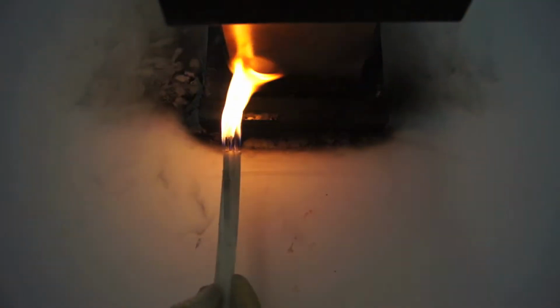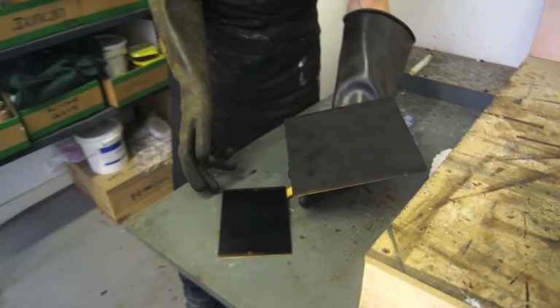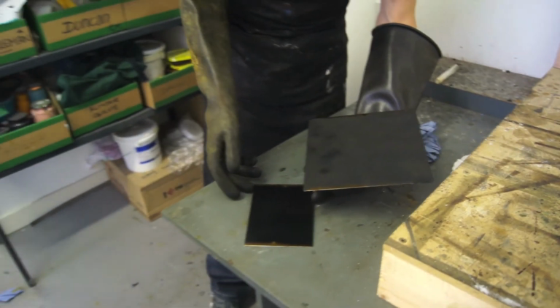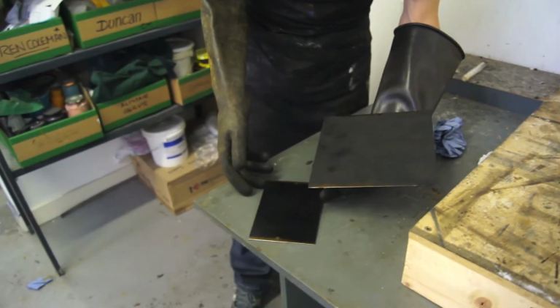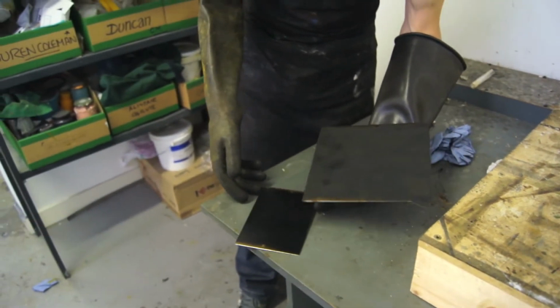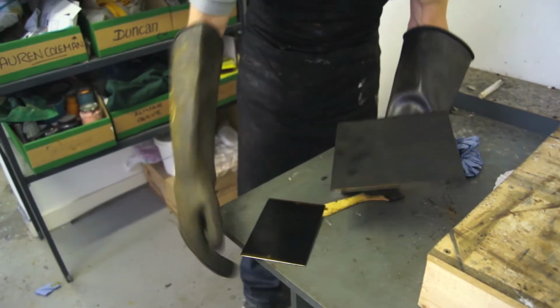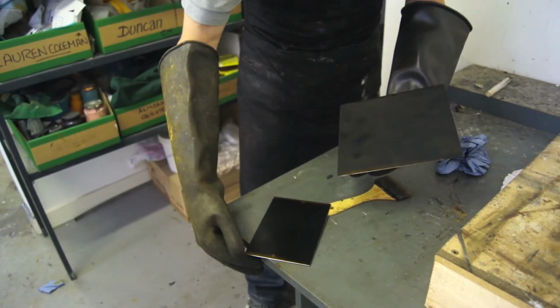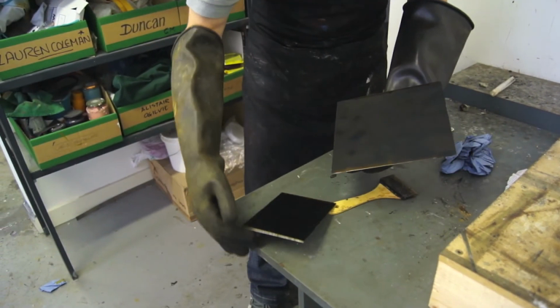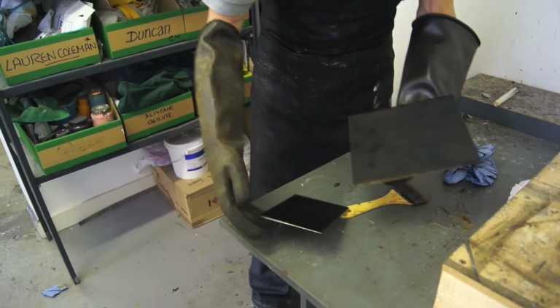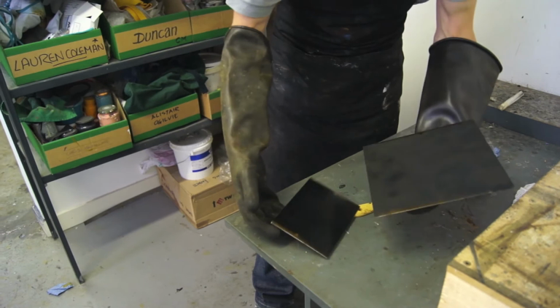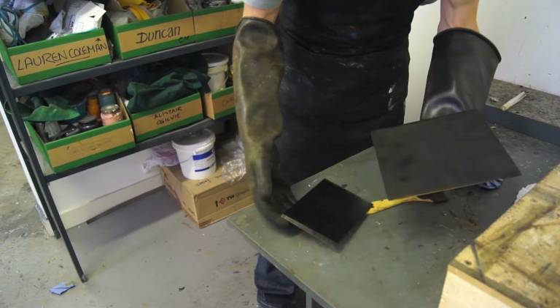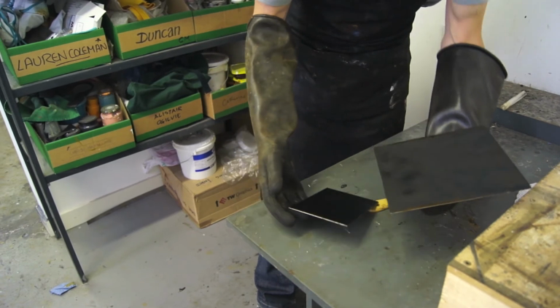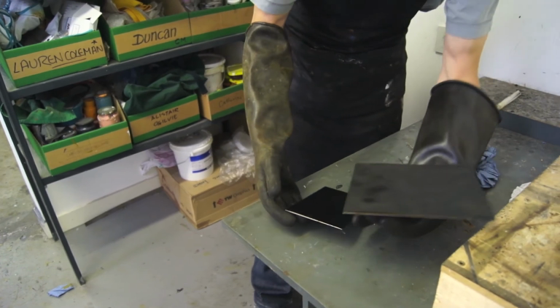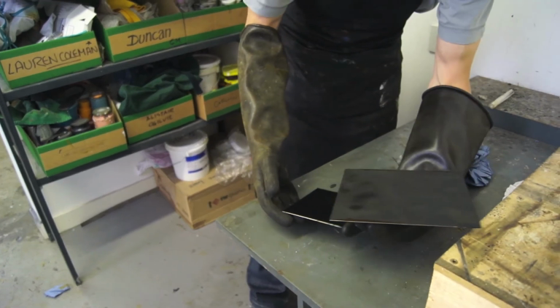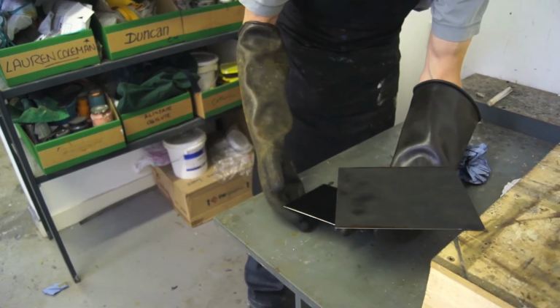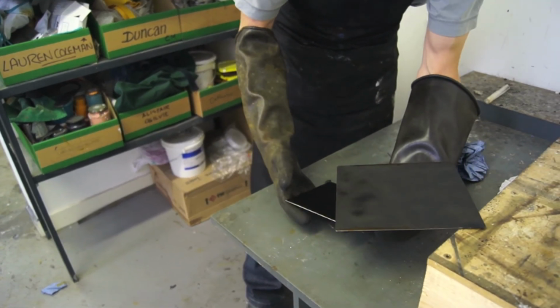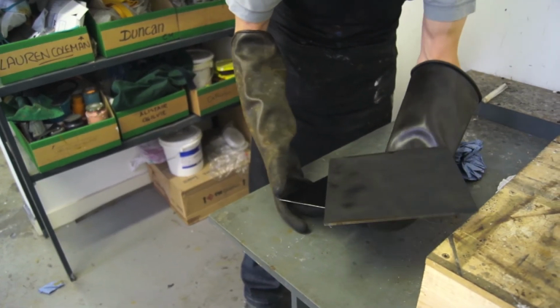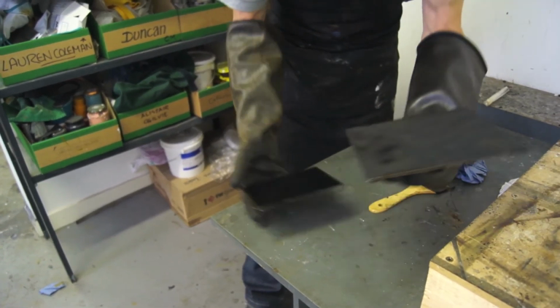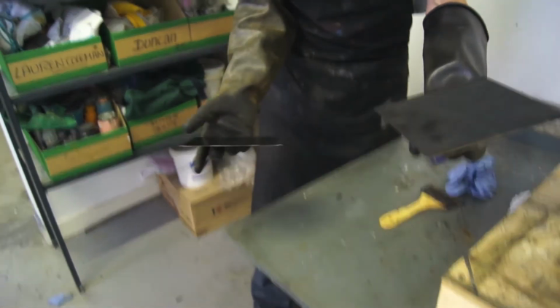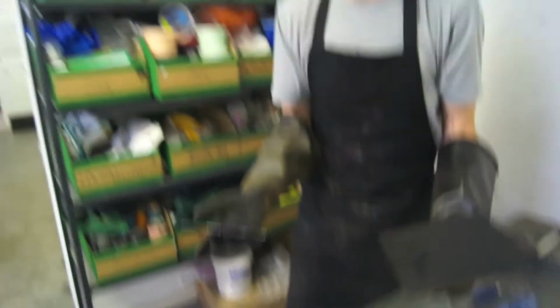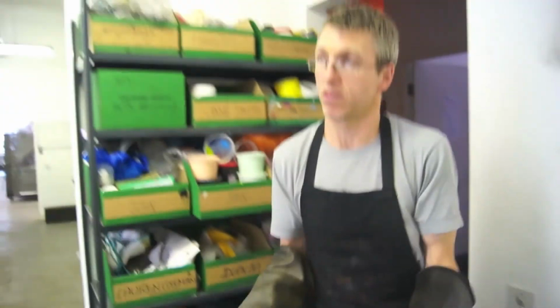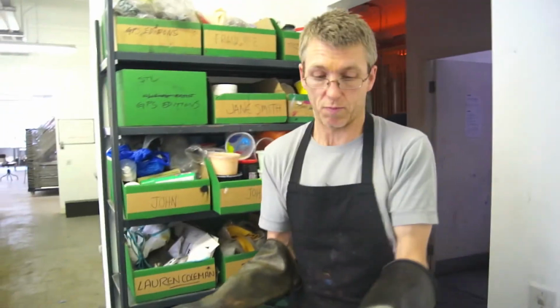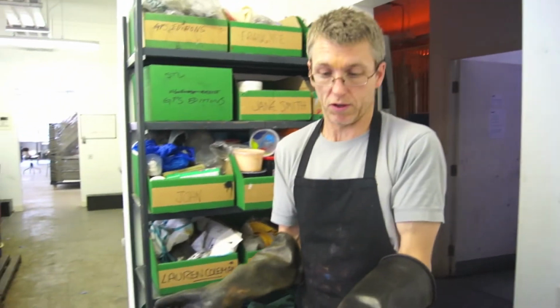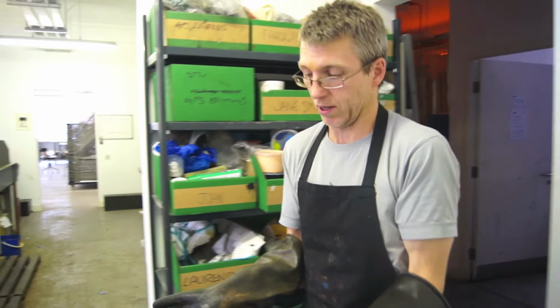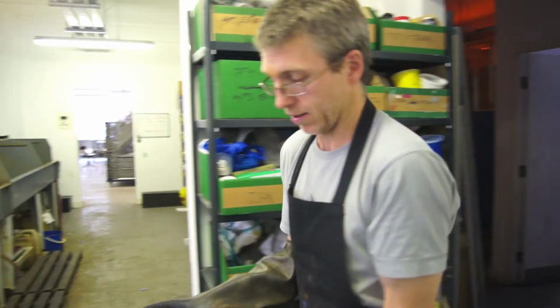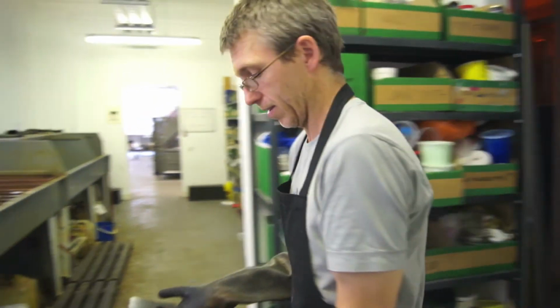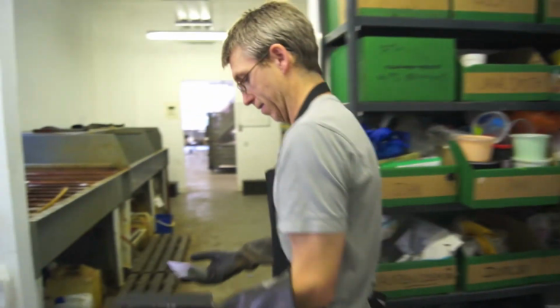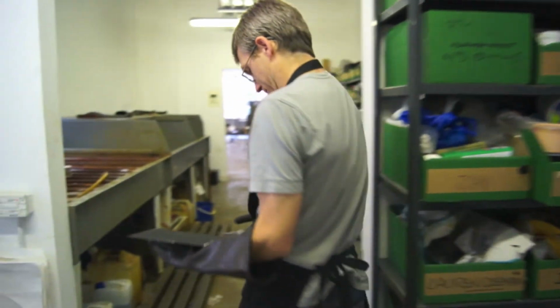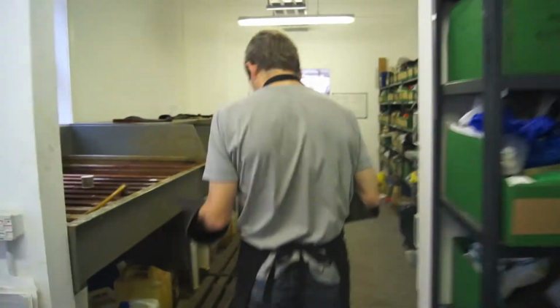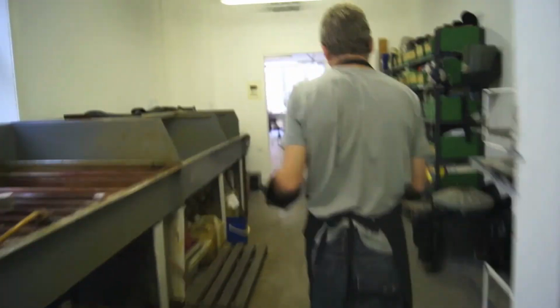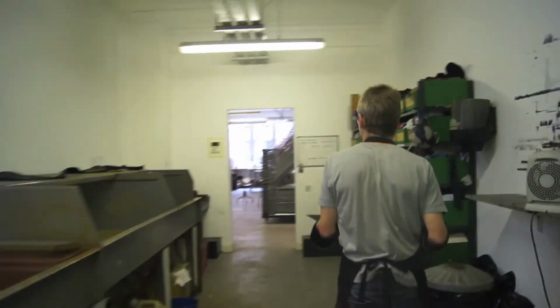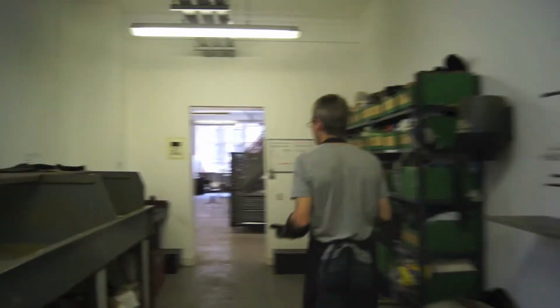So we'll take these back up to the main studio and I'll quickly show you how you transfer an image onto the surface before it goes on the press.